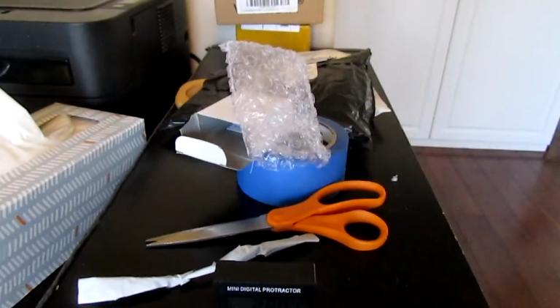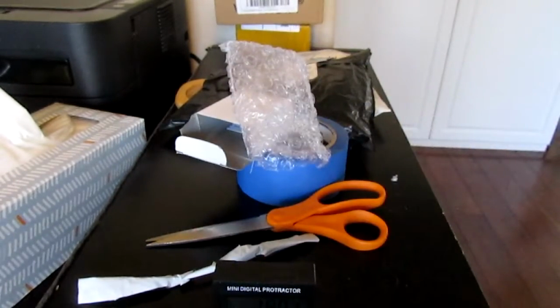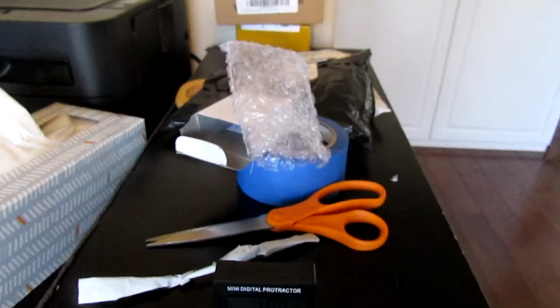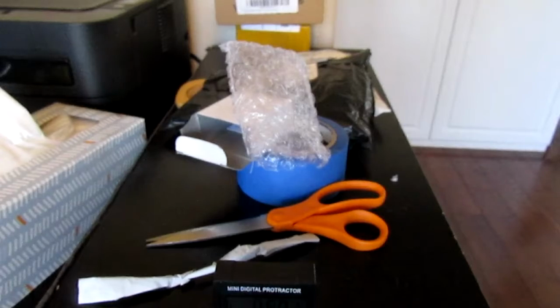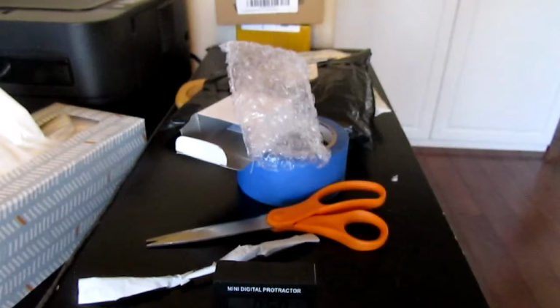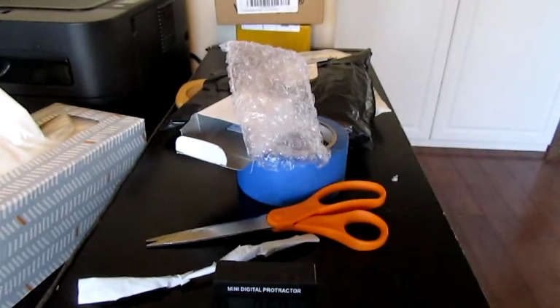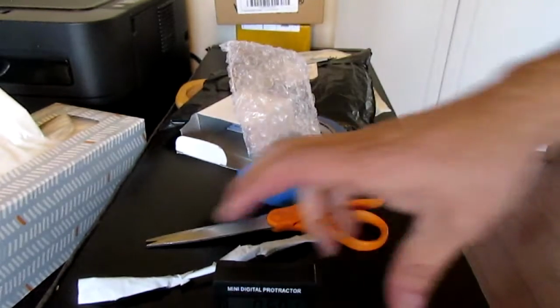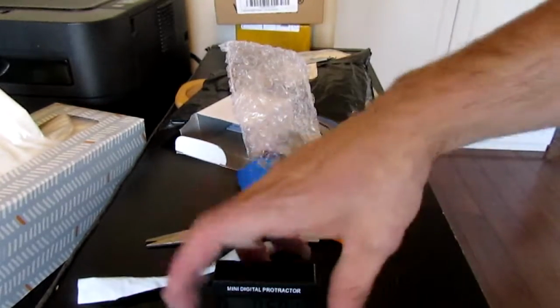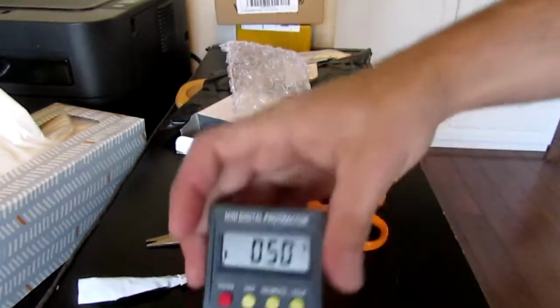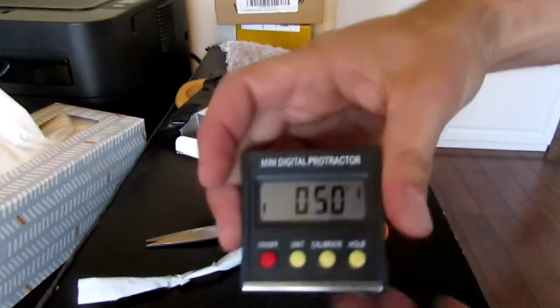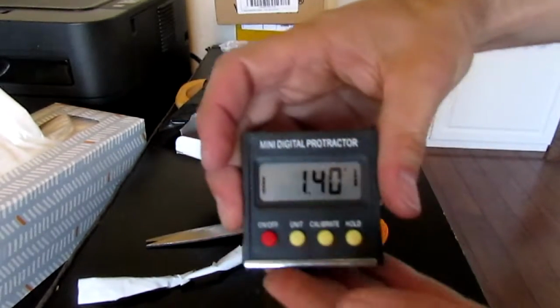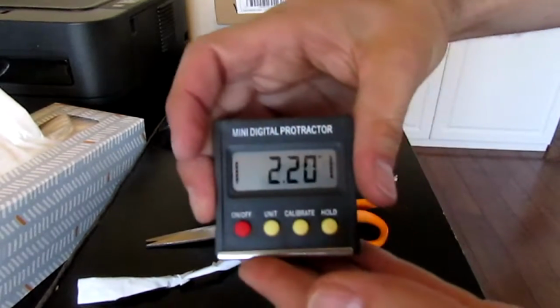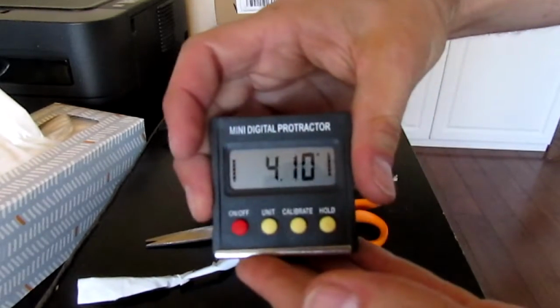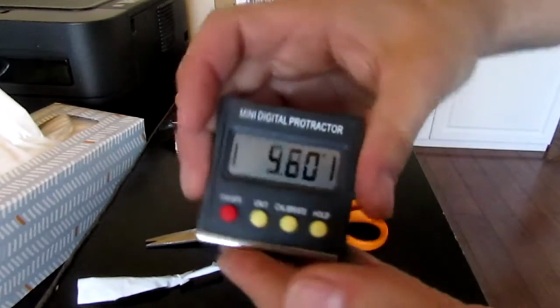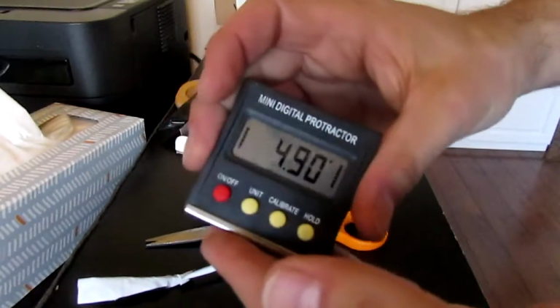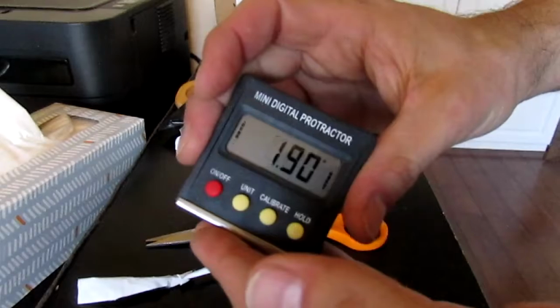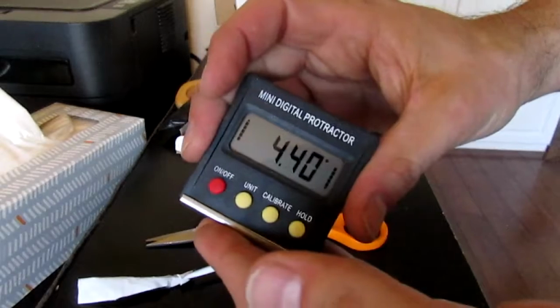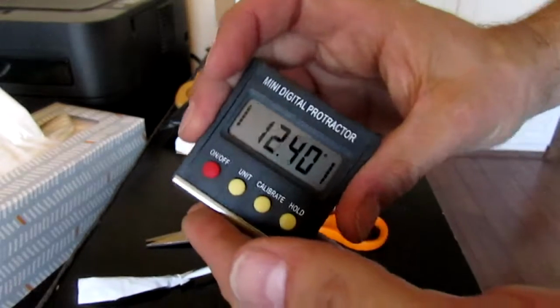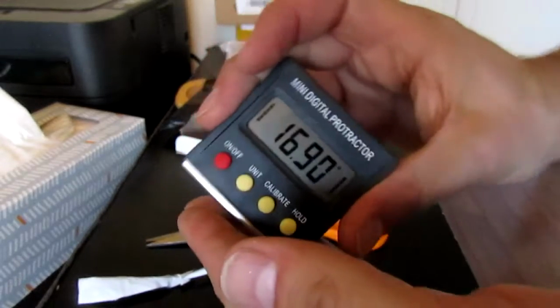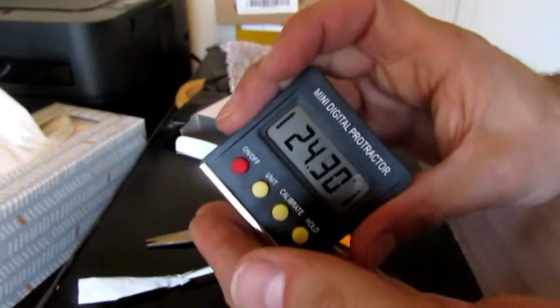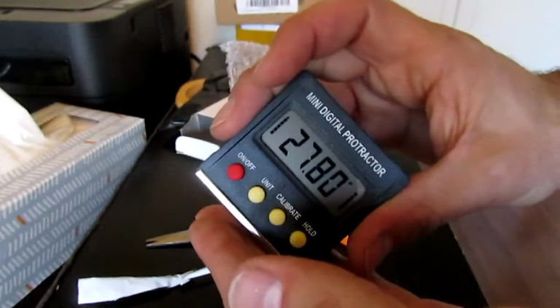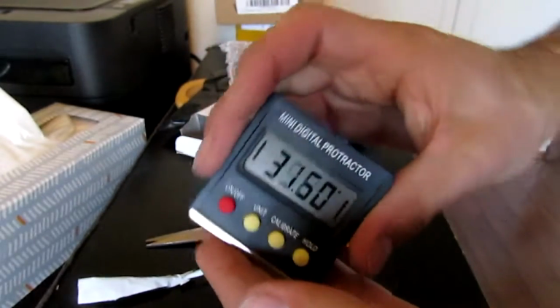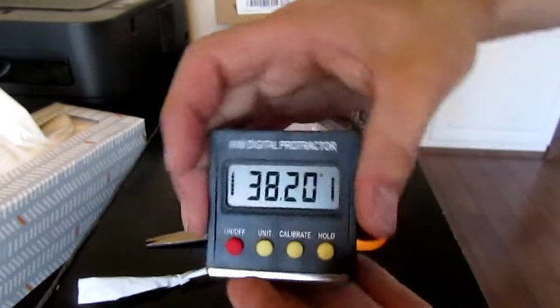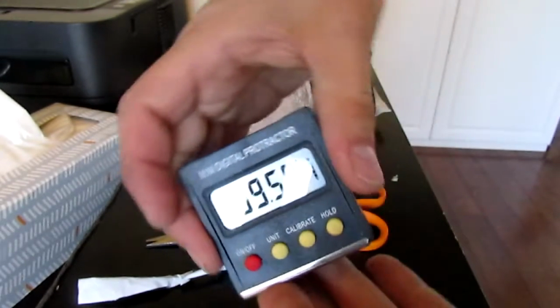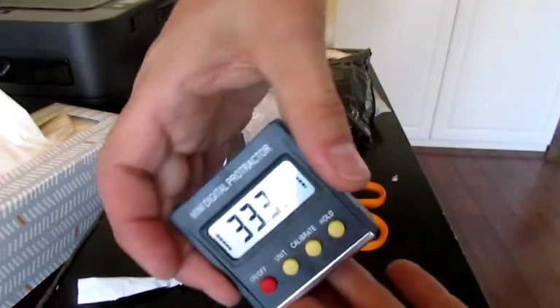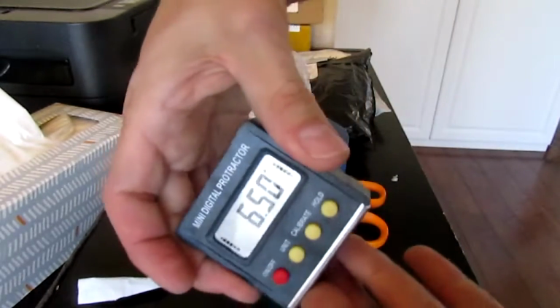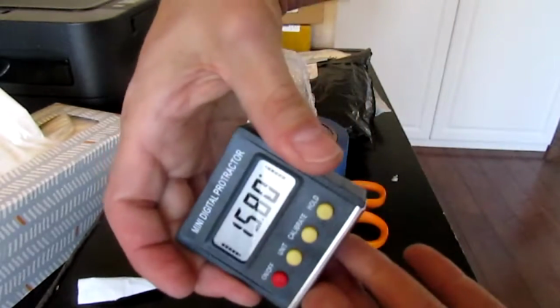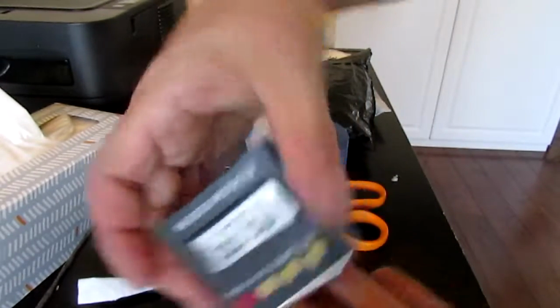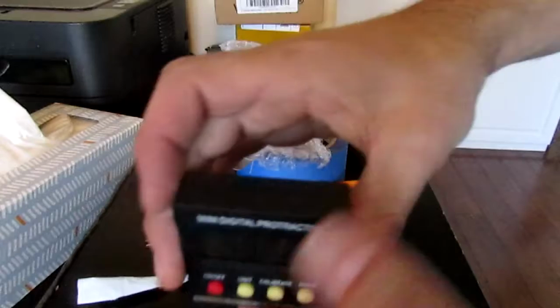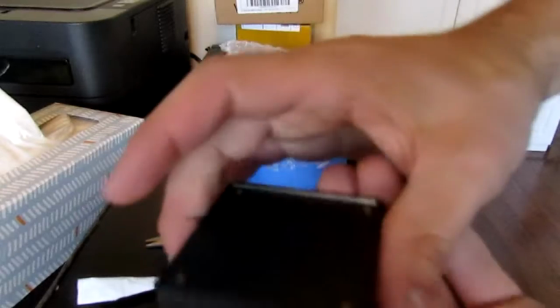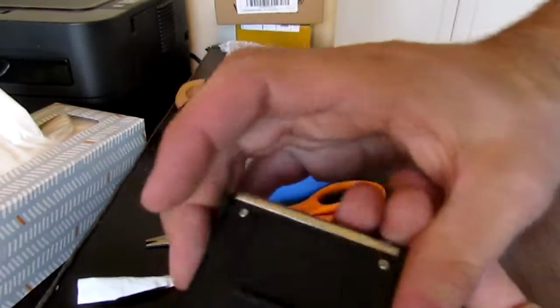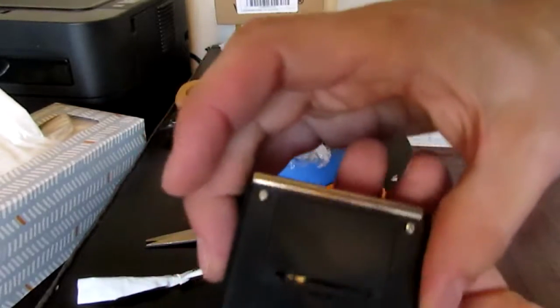Let's see how level my table is. Interesting, I like this. This is a winner.